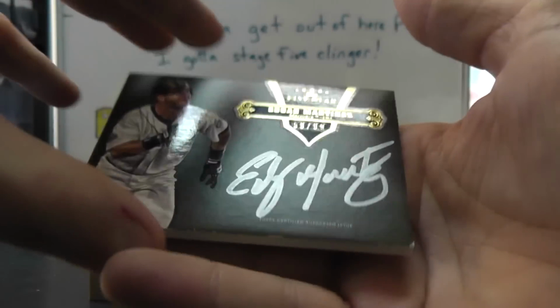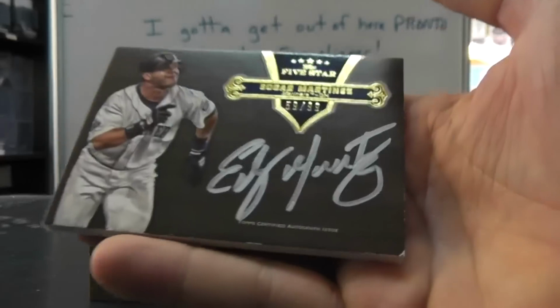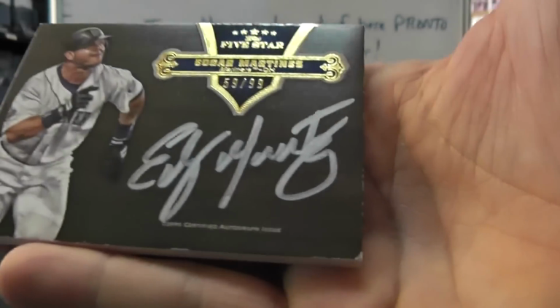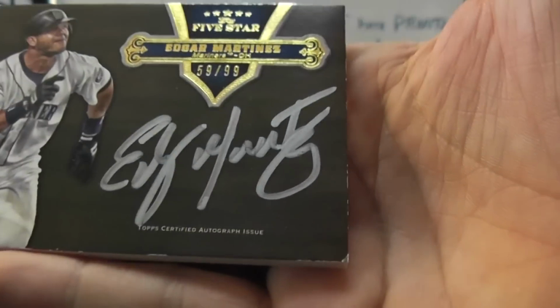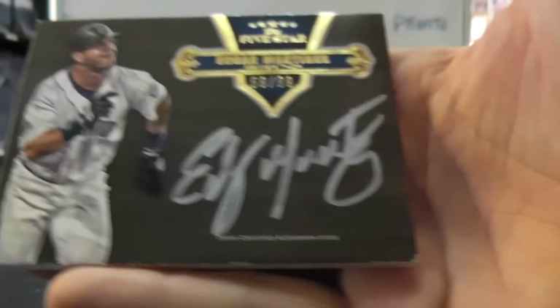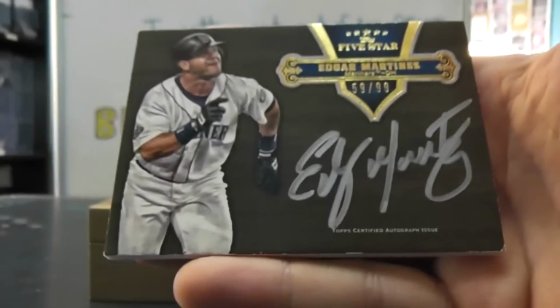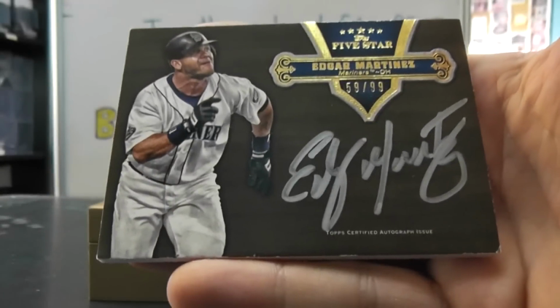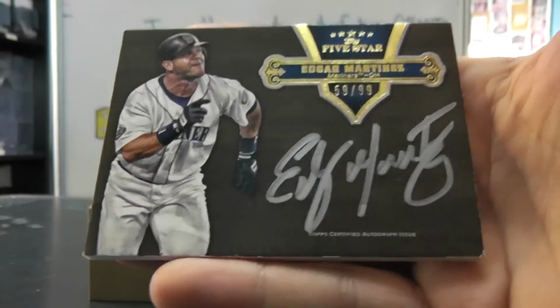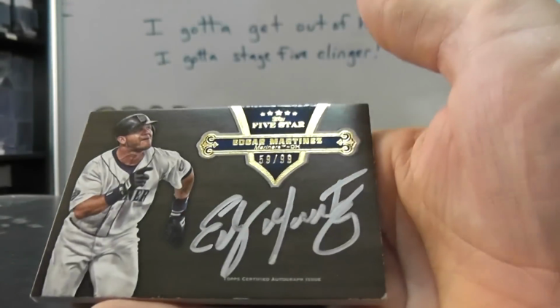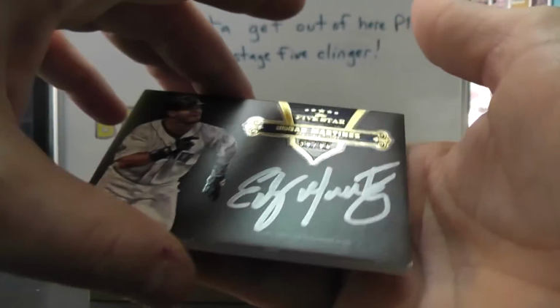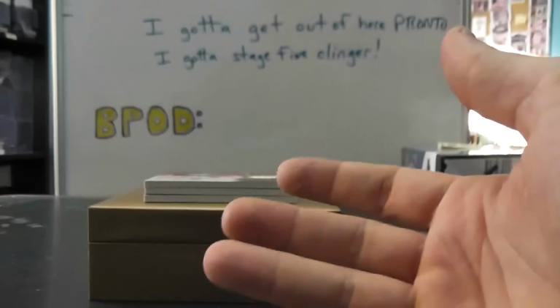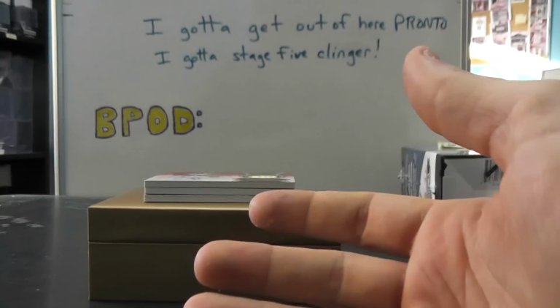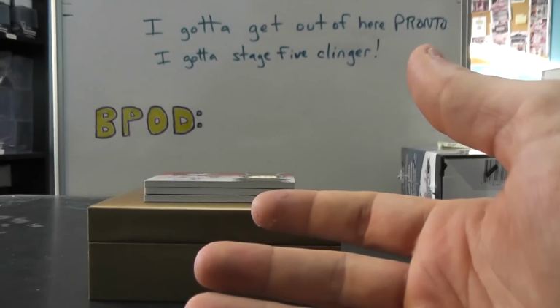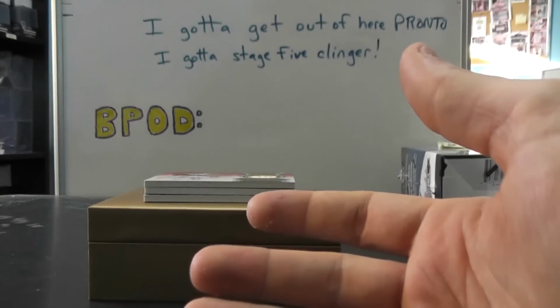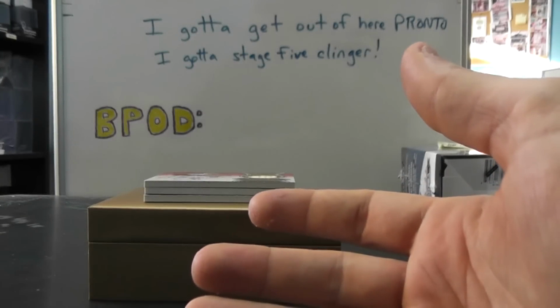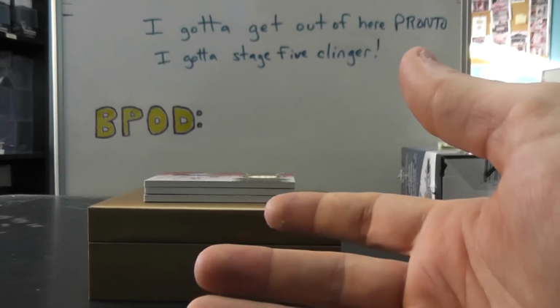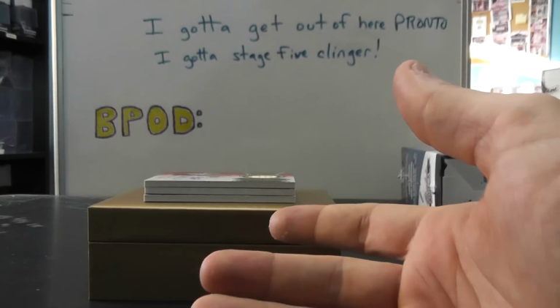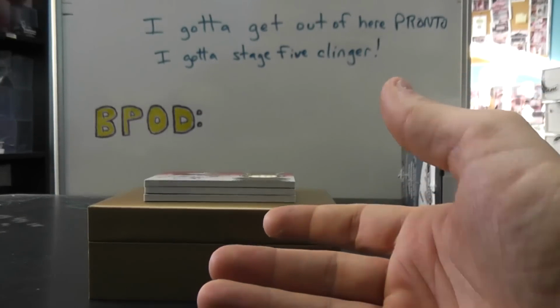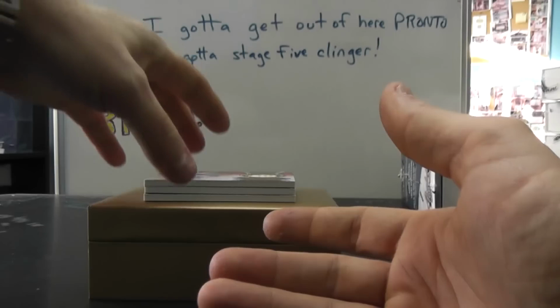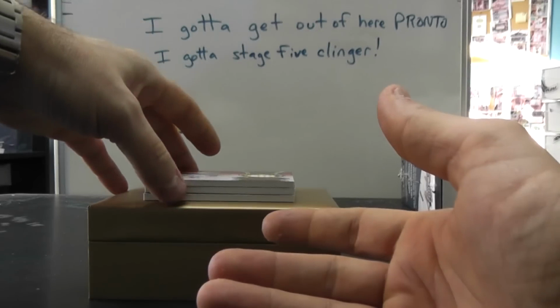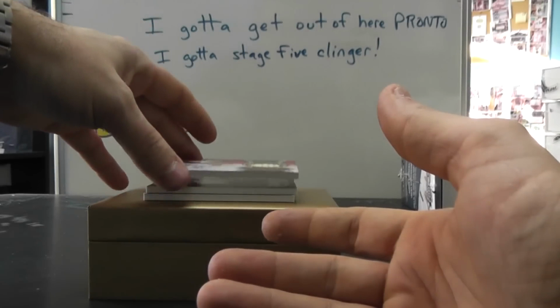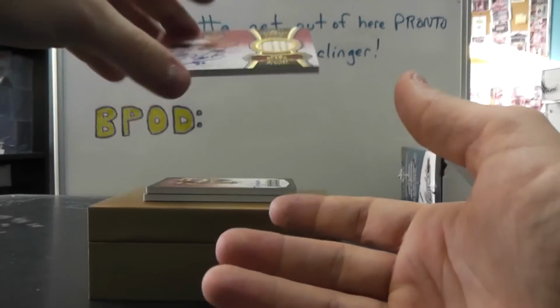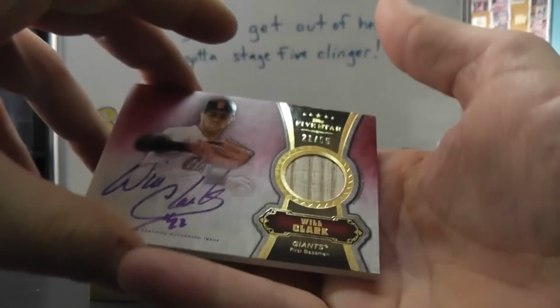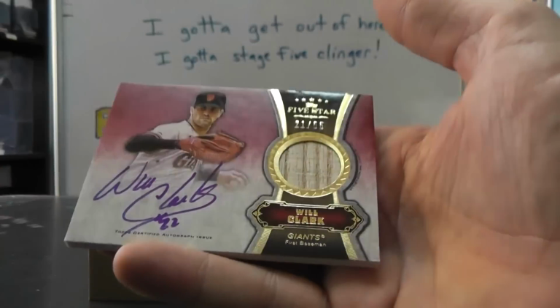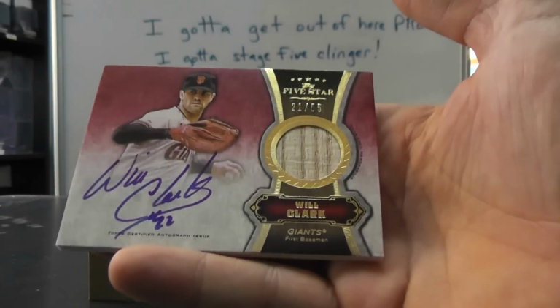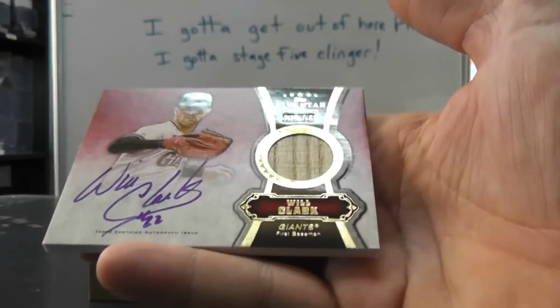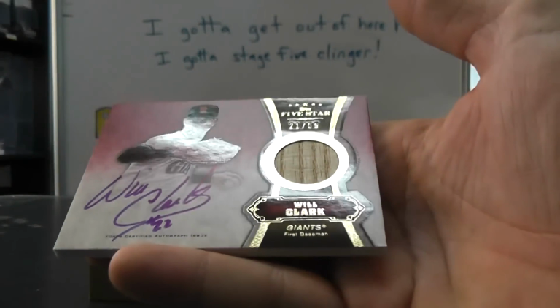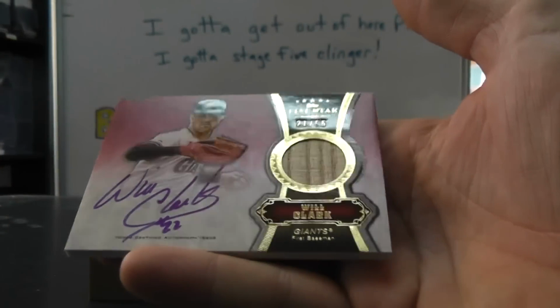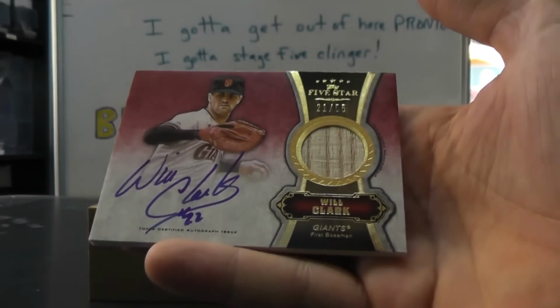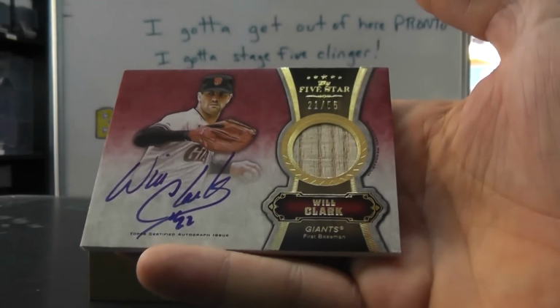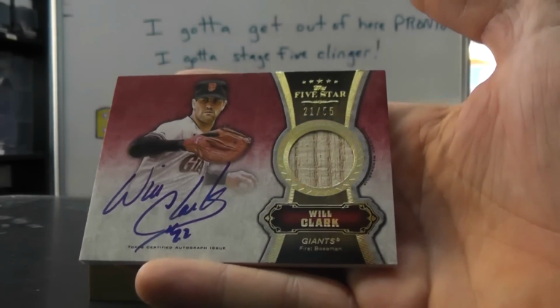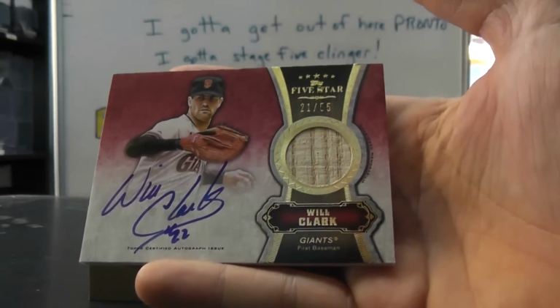By the way, just to let you know, I think most people know that they do have slight chipping on some of those. I don't want you to think I was damaging your cards. Will Clark, 21 of 55, bat autograph.